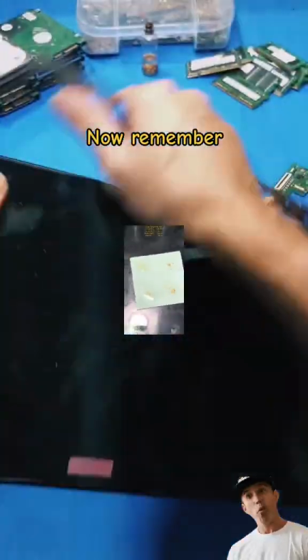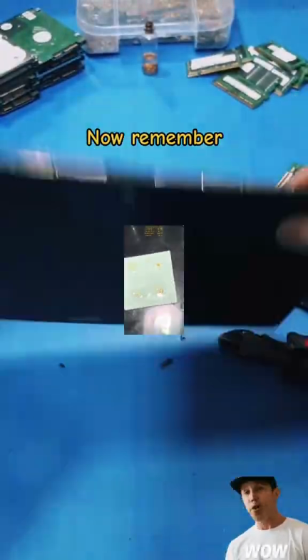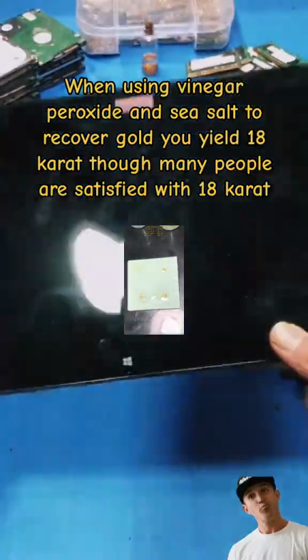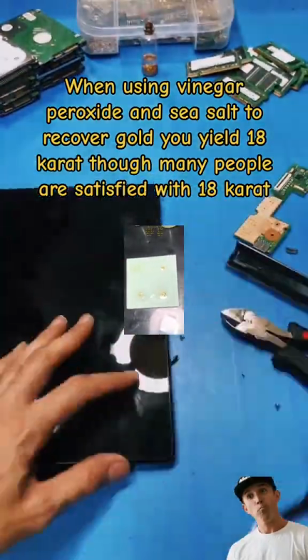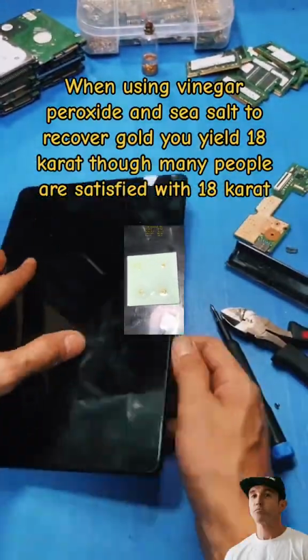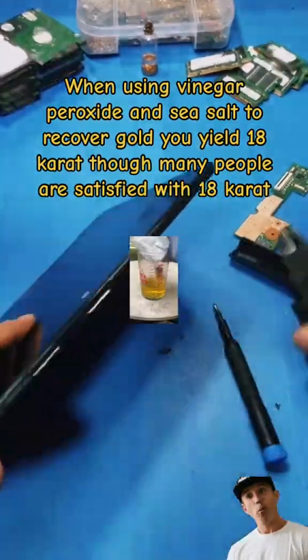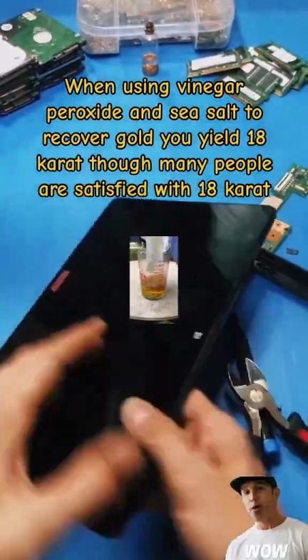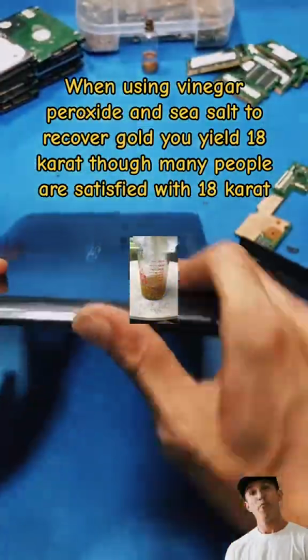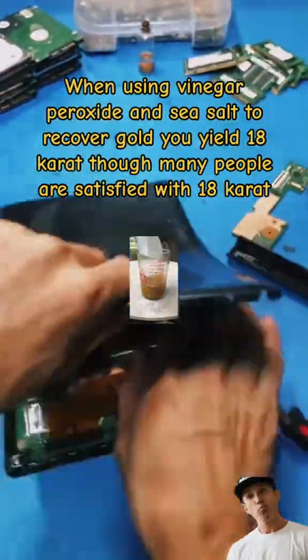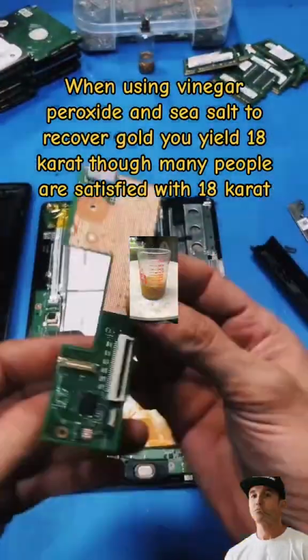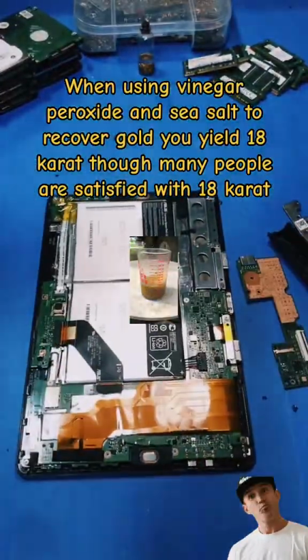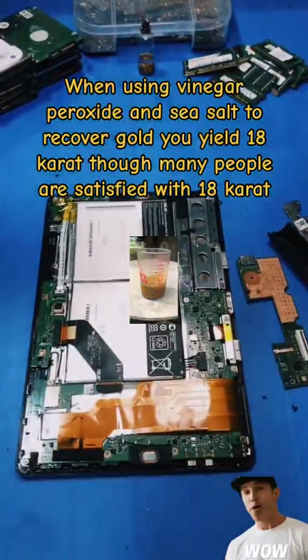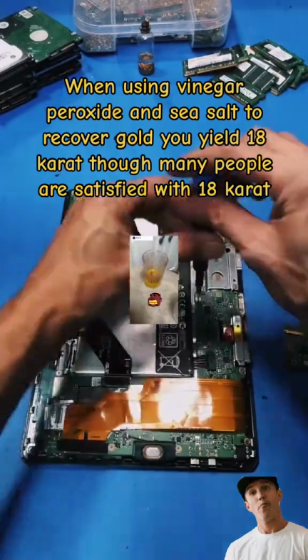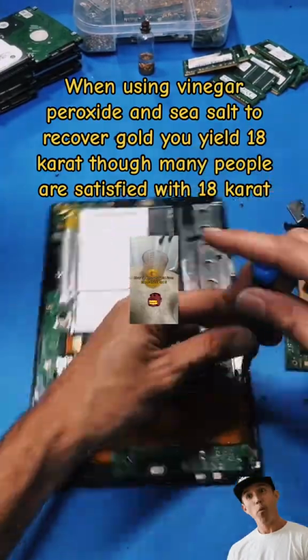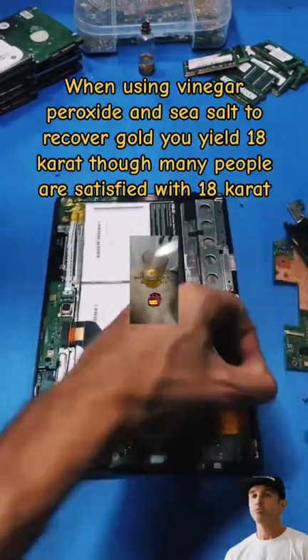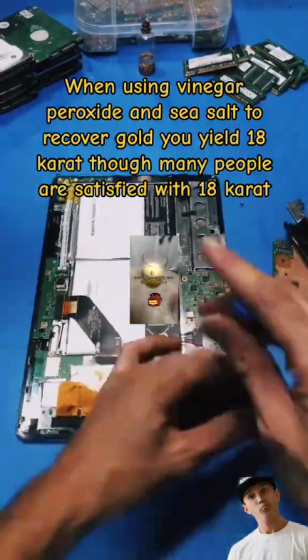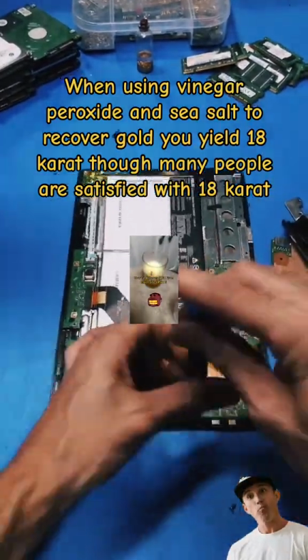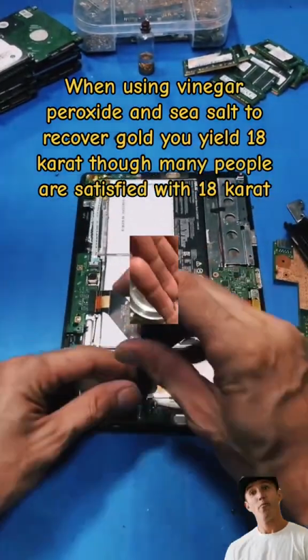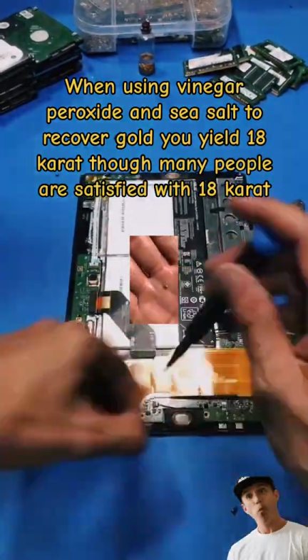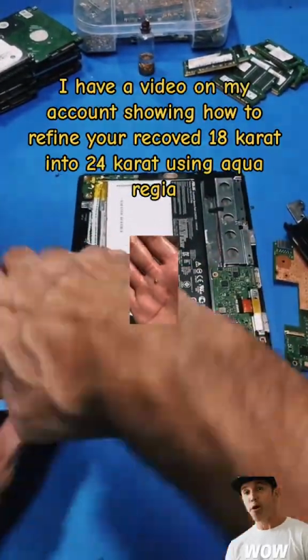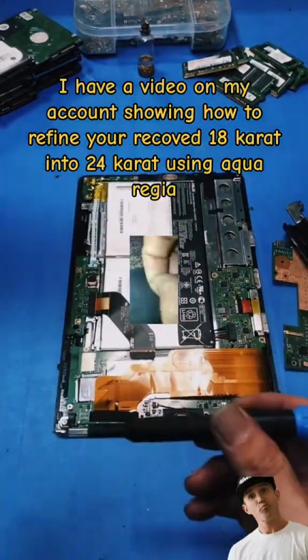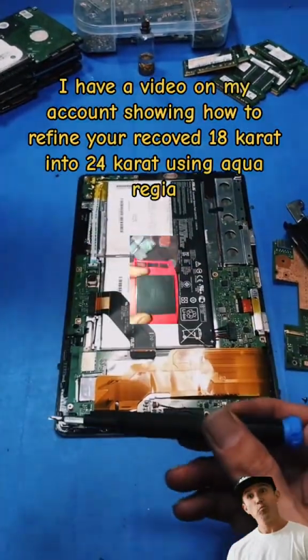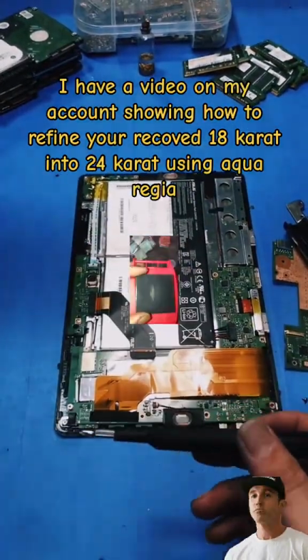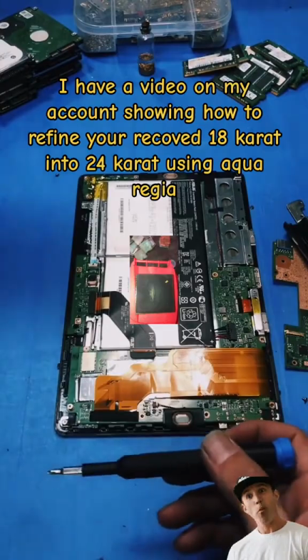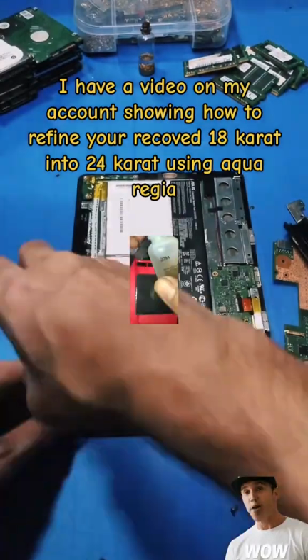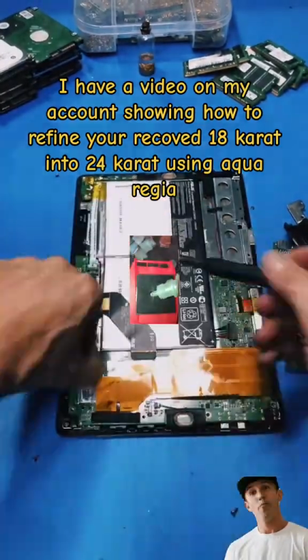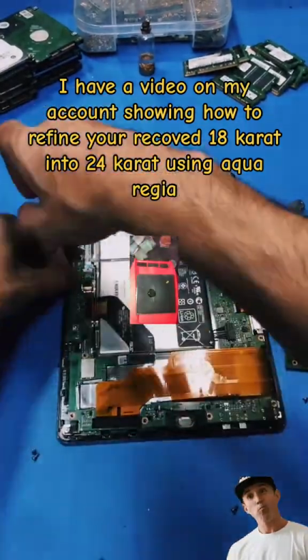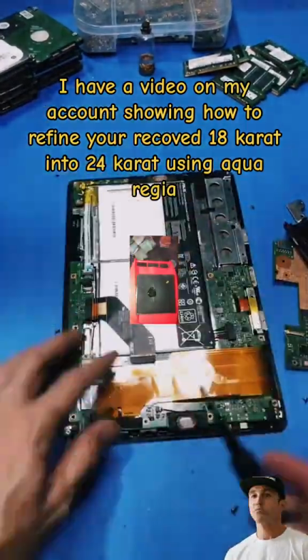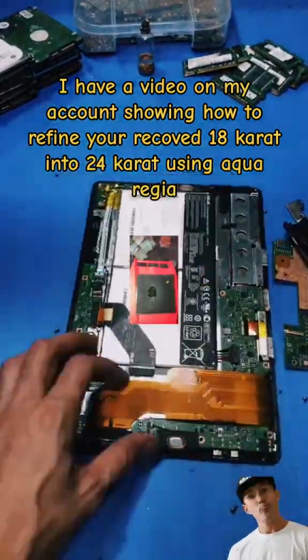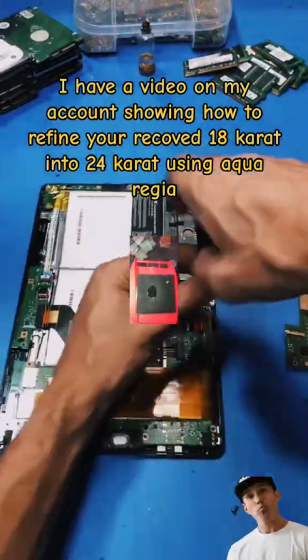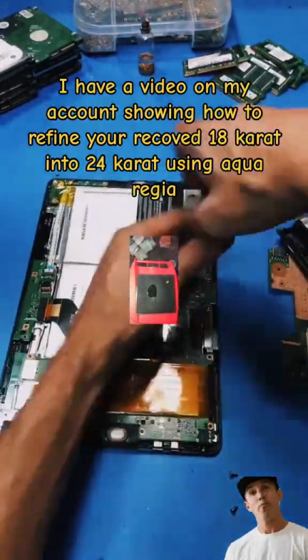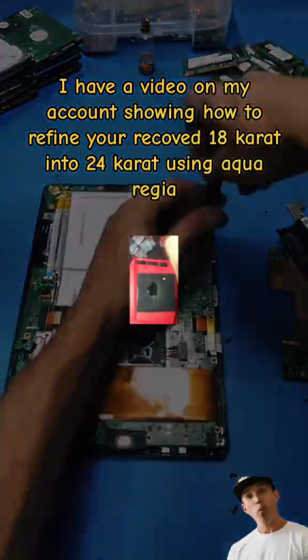Remember, when using vinegar, peroxide, and sea salt to recover gold, you yield 18 karat. Though many people are satisfied with 18 karat, I have a video on my account showing how to refine your recovered 18 karat into 24 karat using aqua regia.